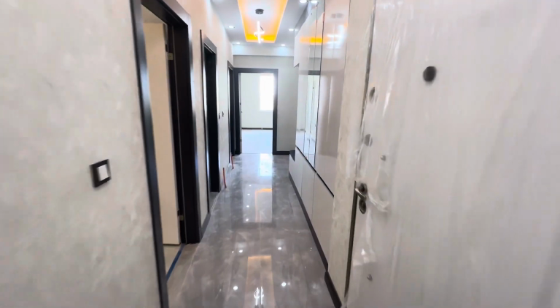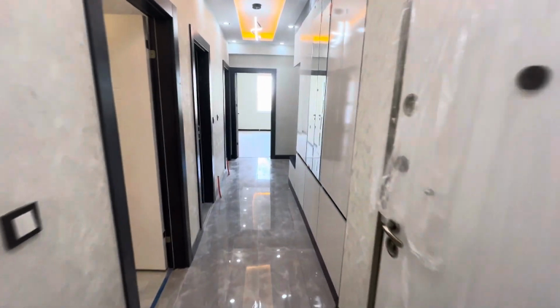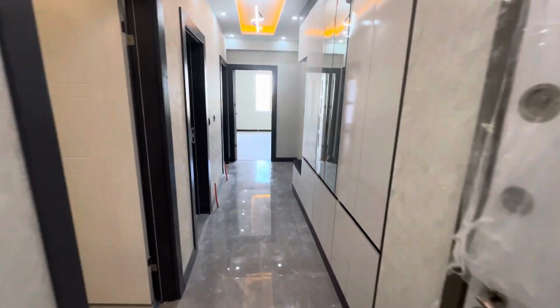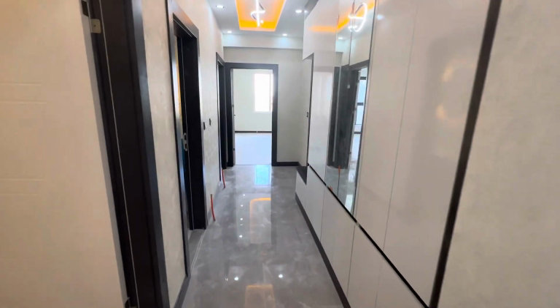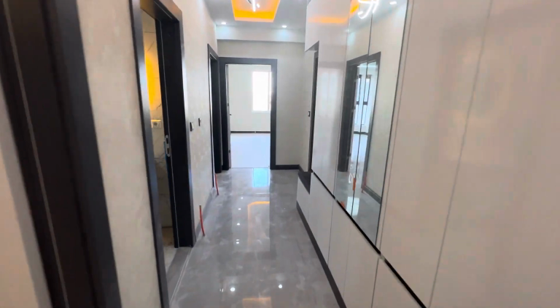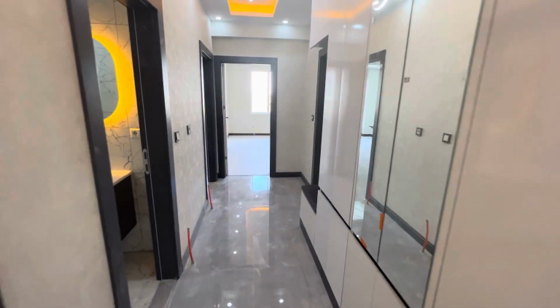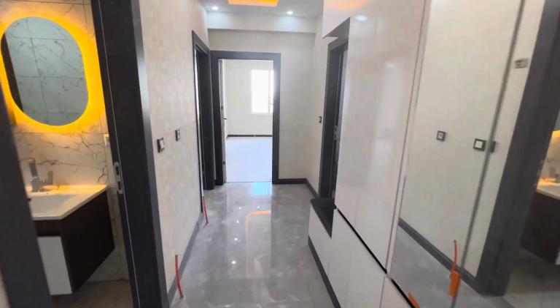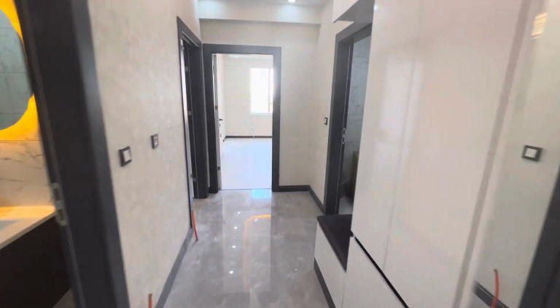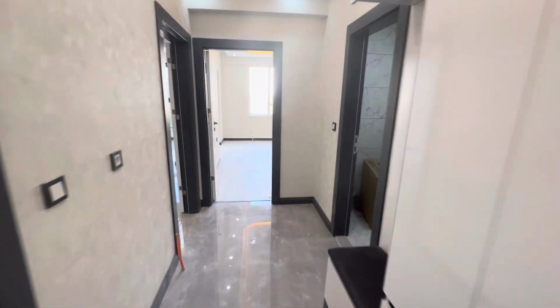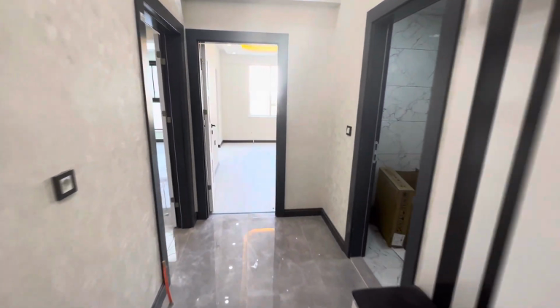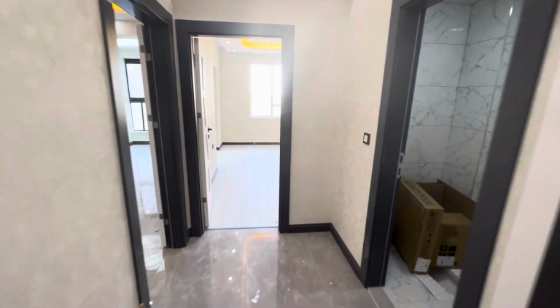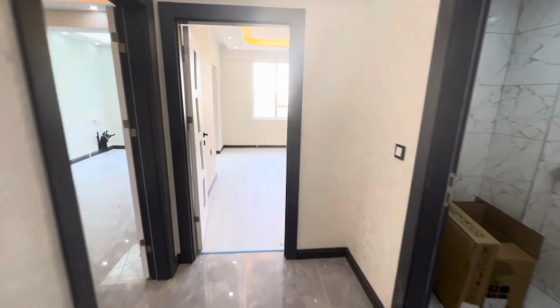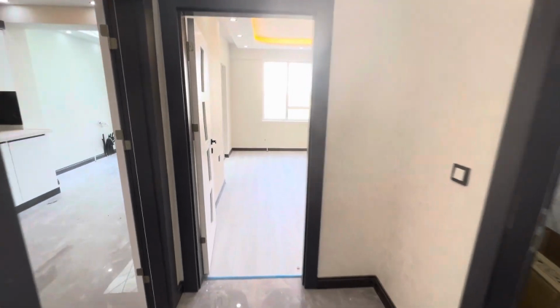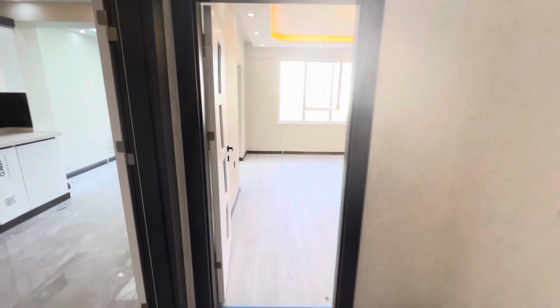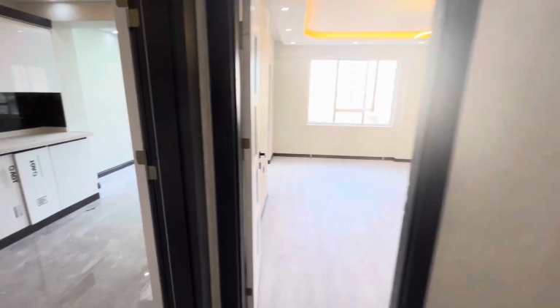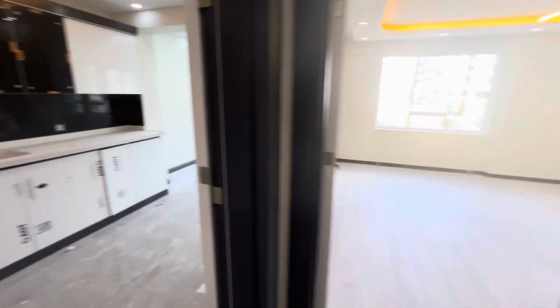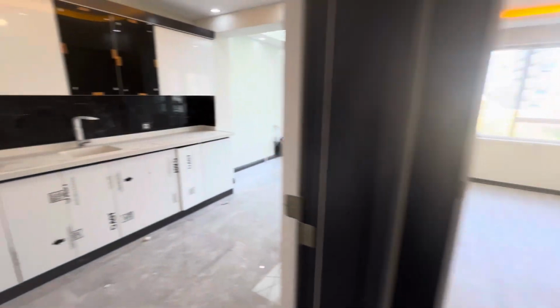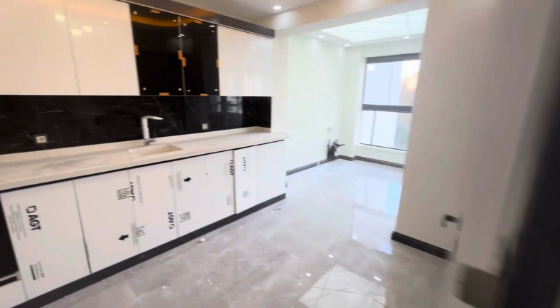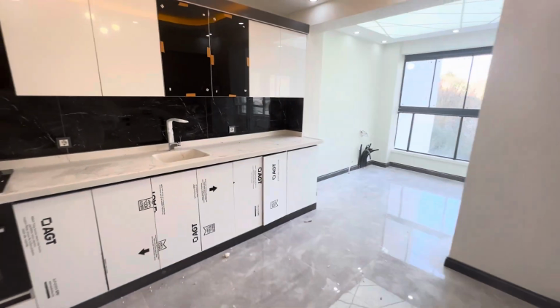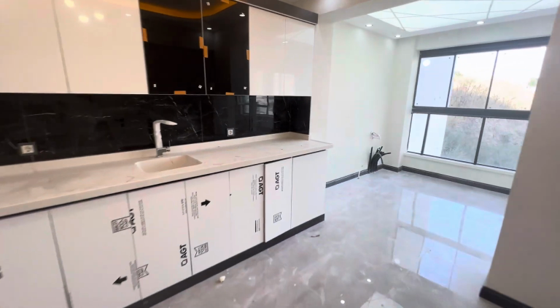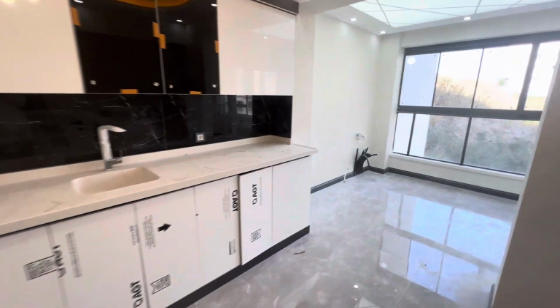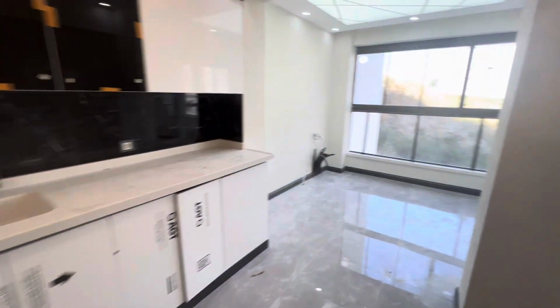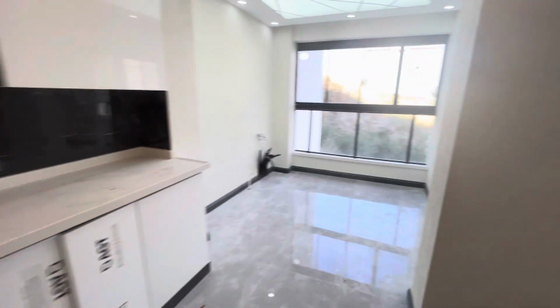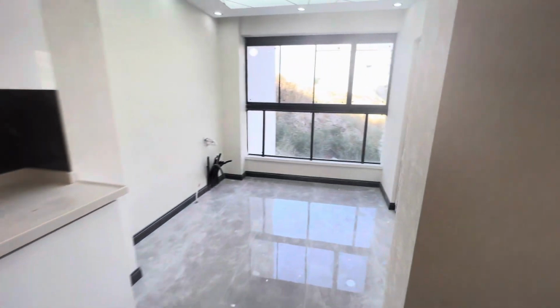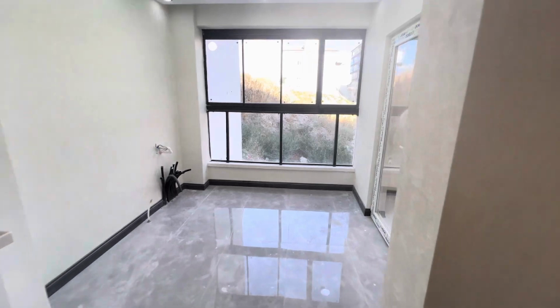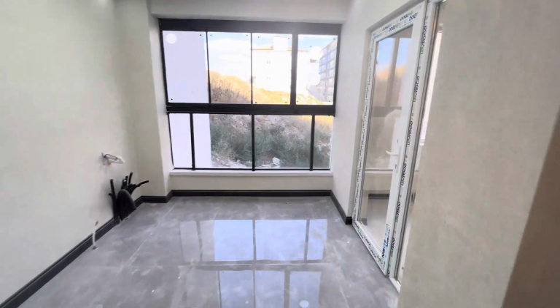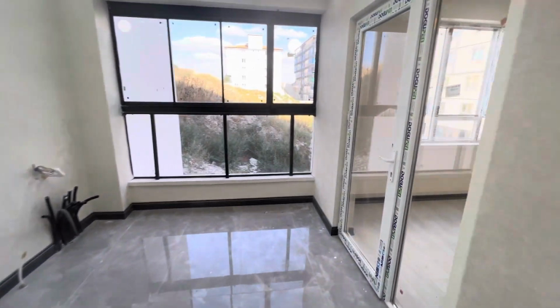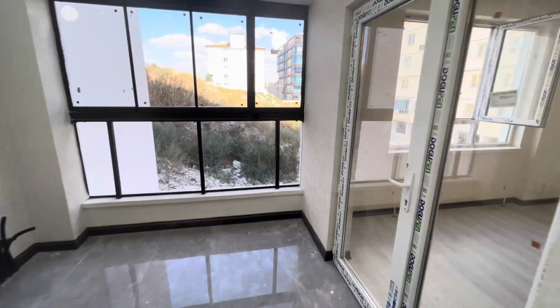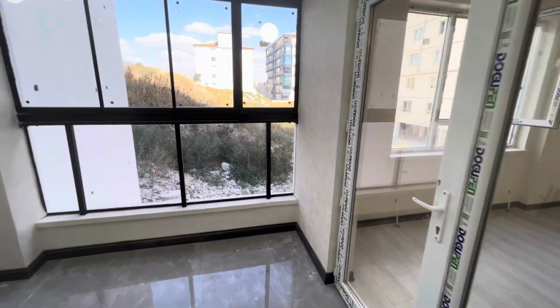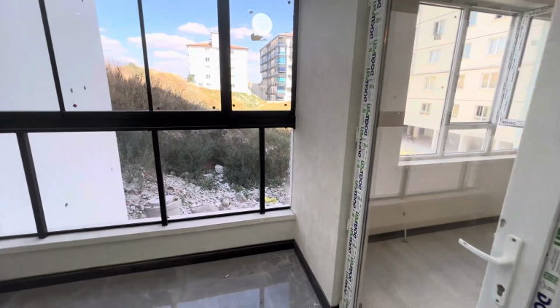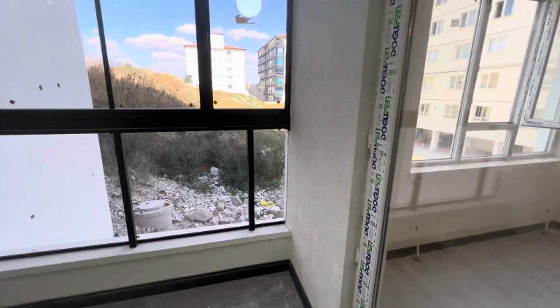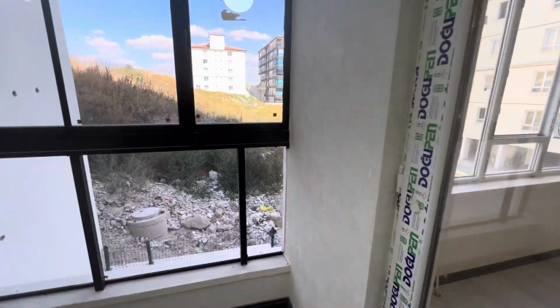Hello everyone, my name is Ahmad Dworkin, a real estate office in Ankara City, Turkey. Today we are in Ankara City, Kitschoran area. We have a building which contains many apartments for sale. Today we're going to see one of these apartments.